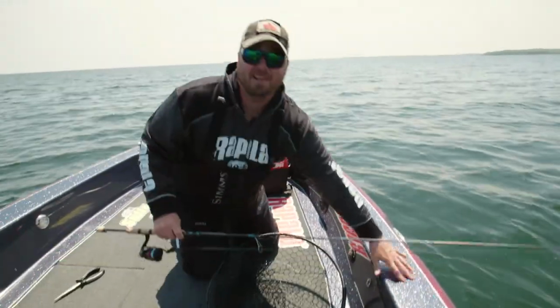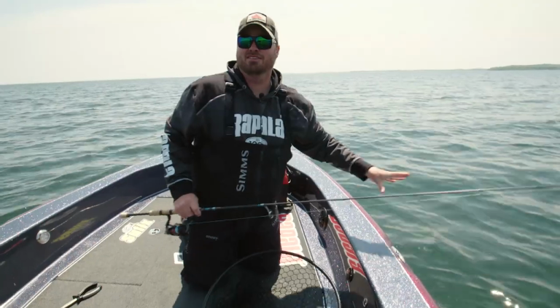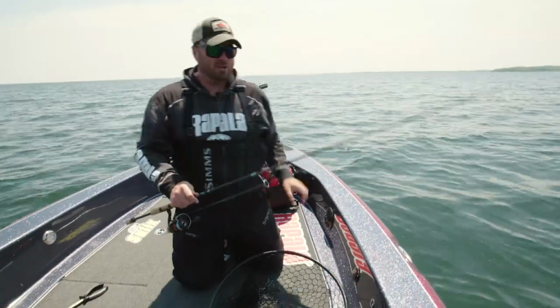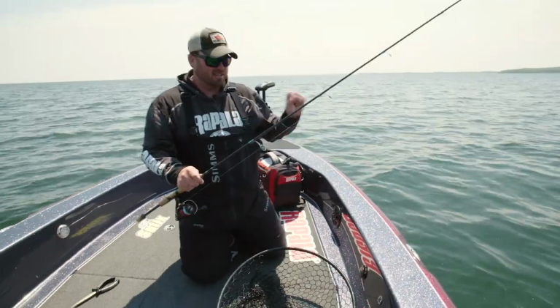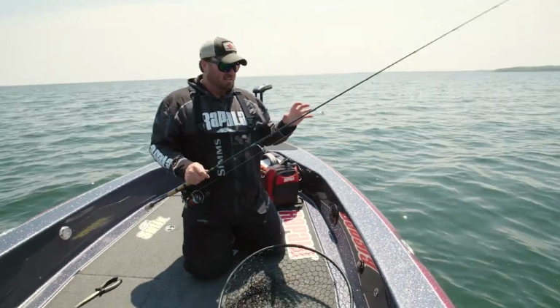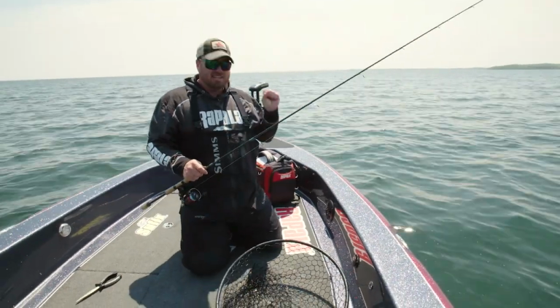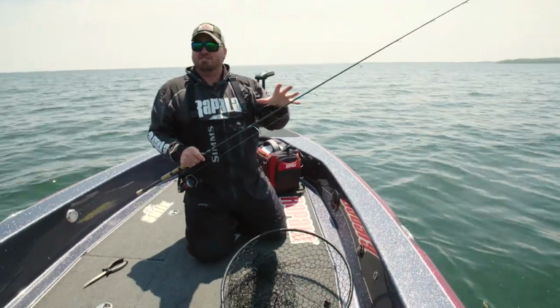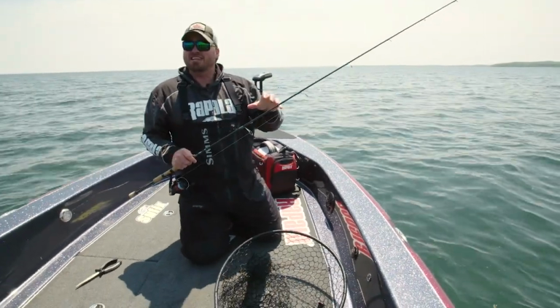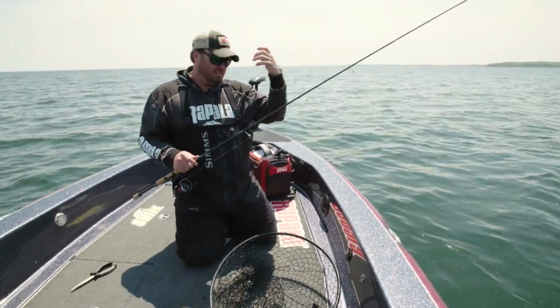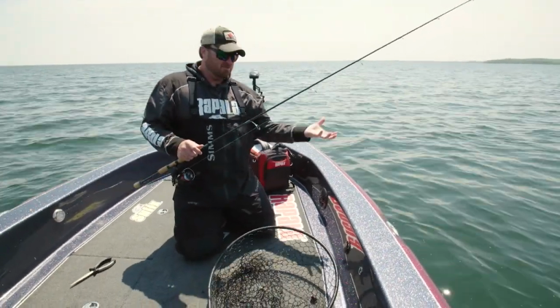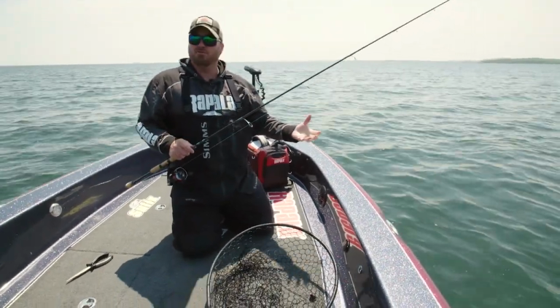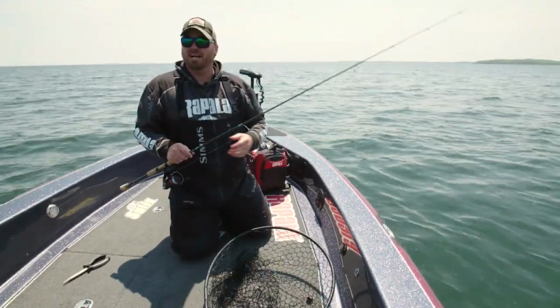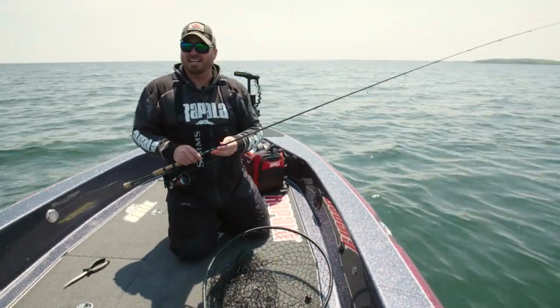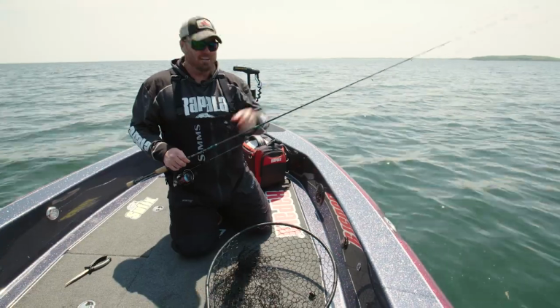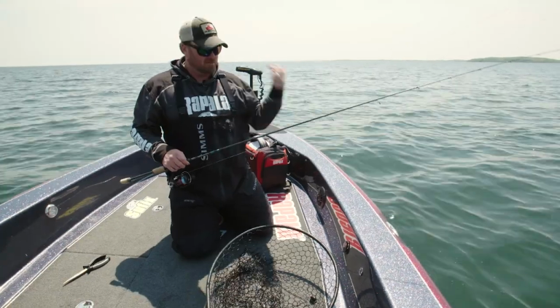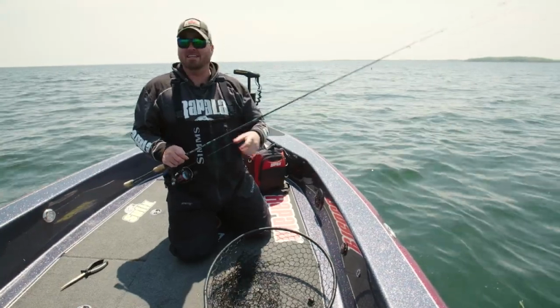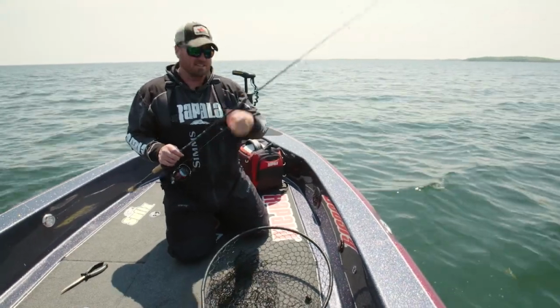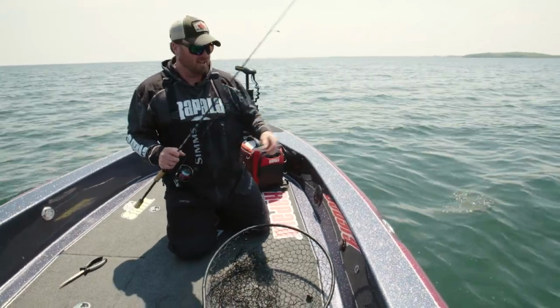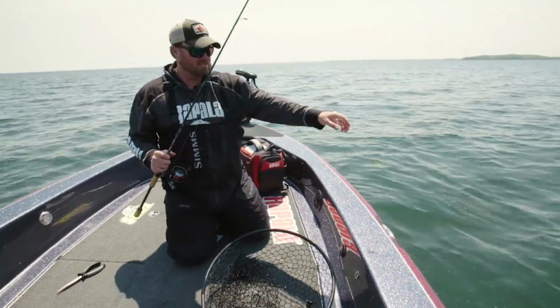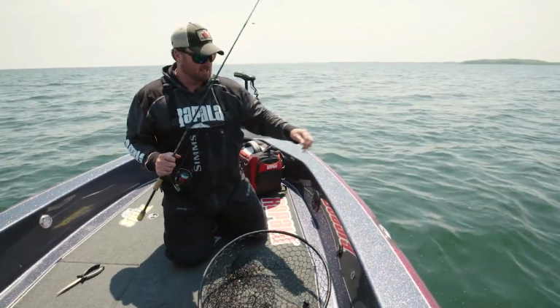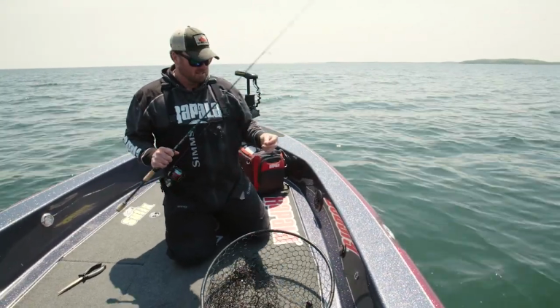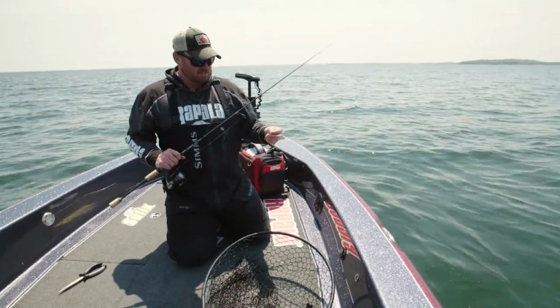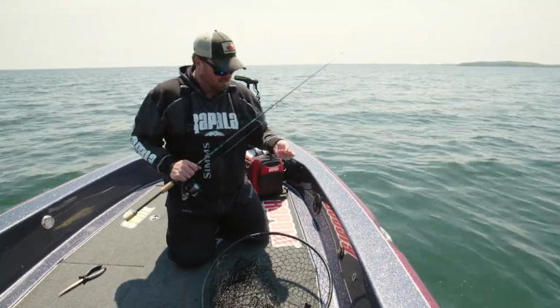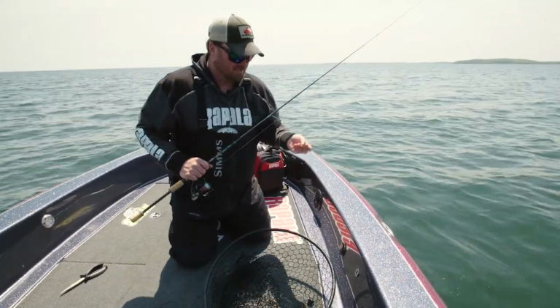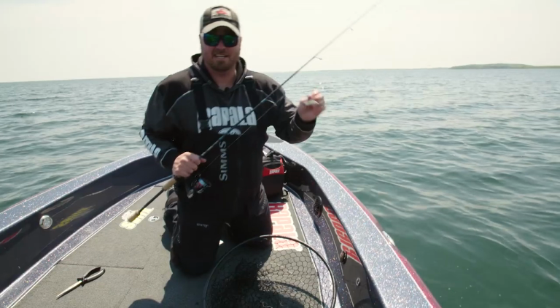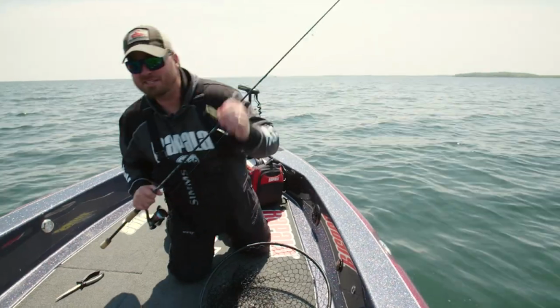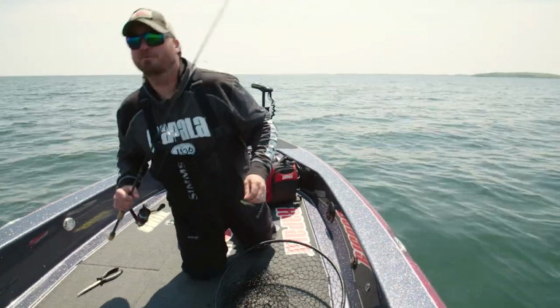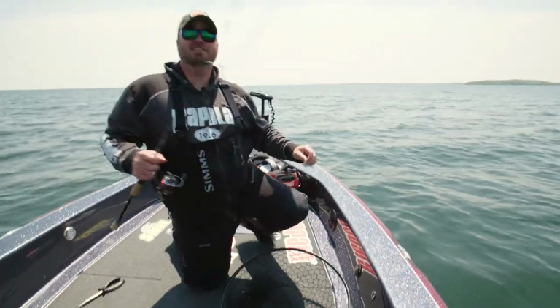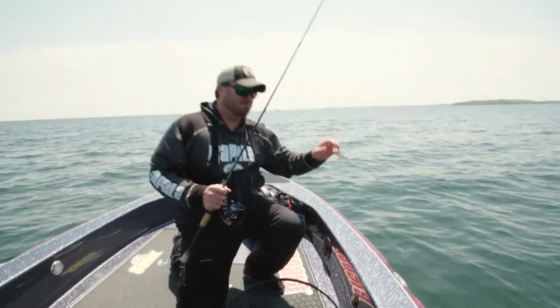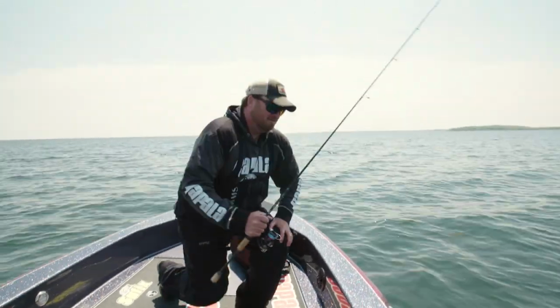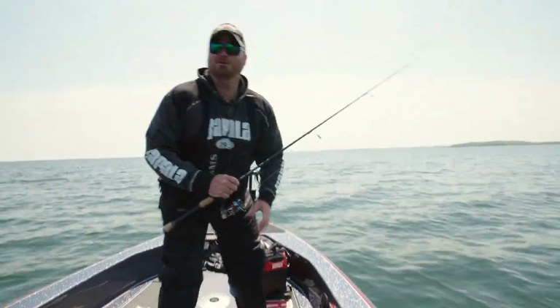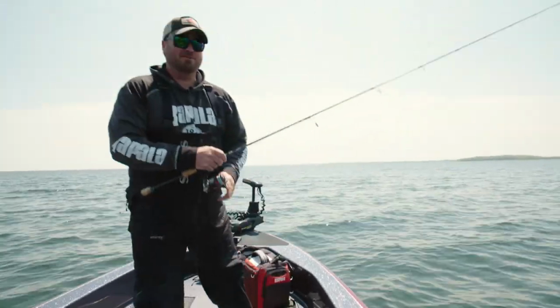That was weird — it came up and must have slashed at it, then the bait was just free-falling back on the slack line and whack. You can see how hard it hit — it just inhaled it. Not just ice fishing anymore with the slab wrap. Maybe we're onto something.